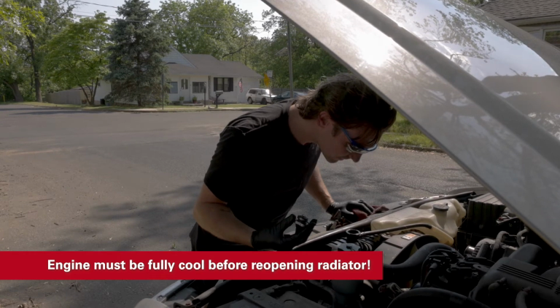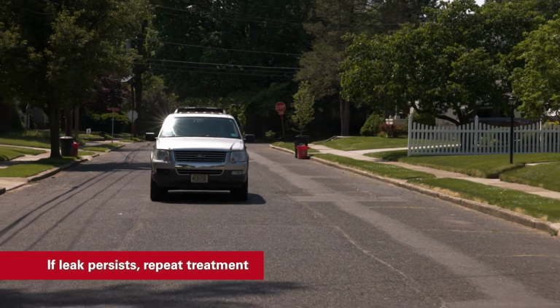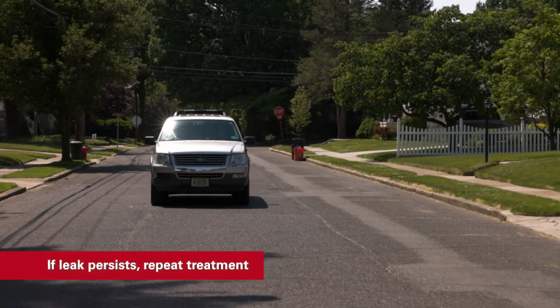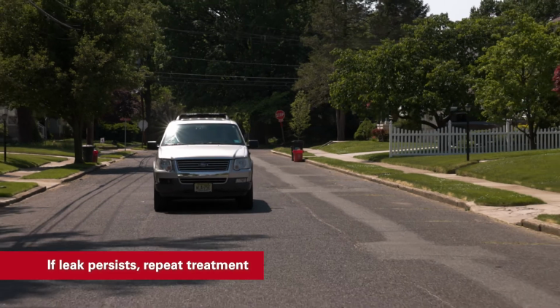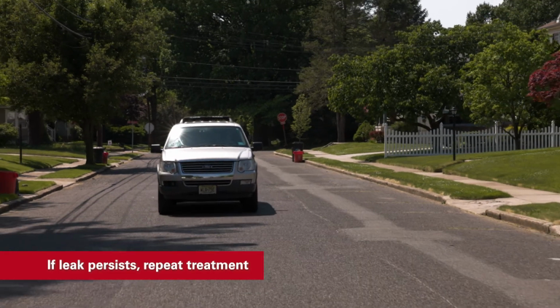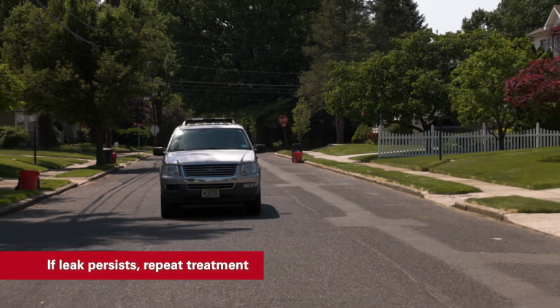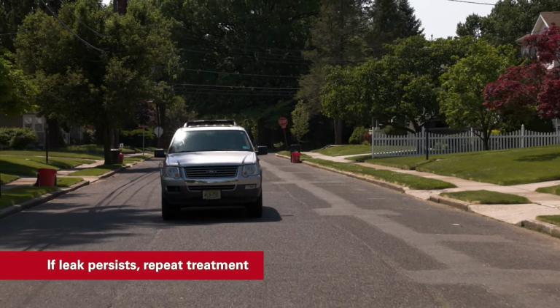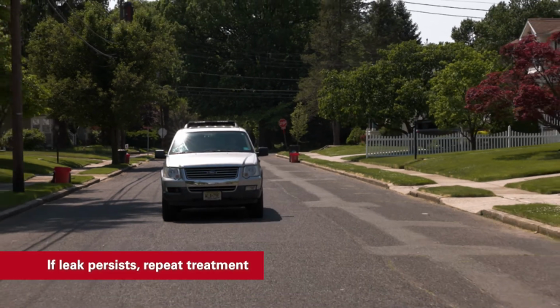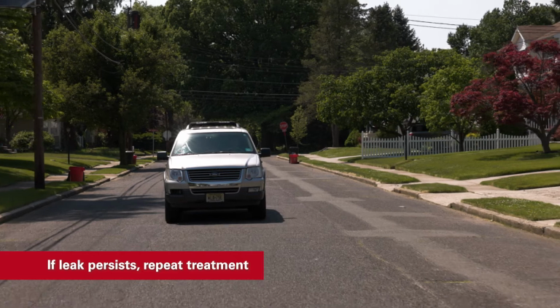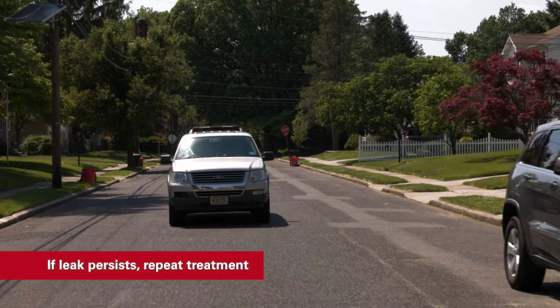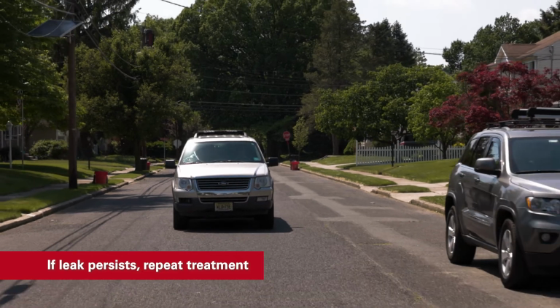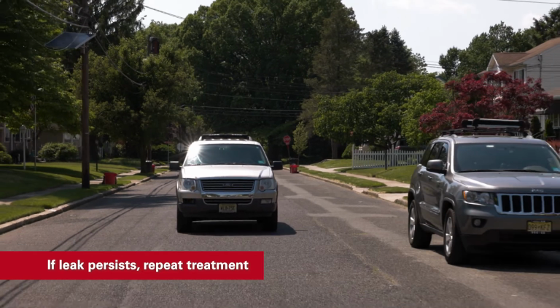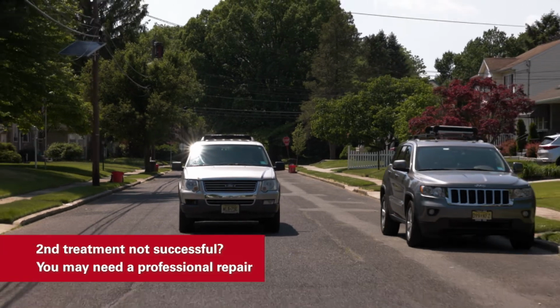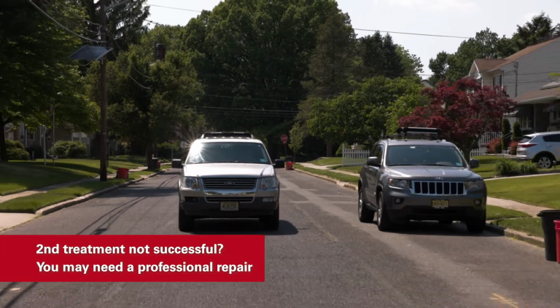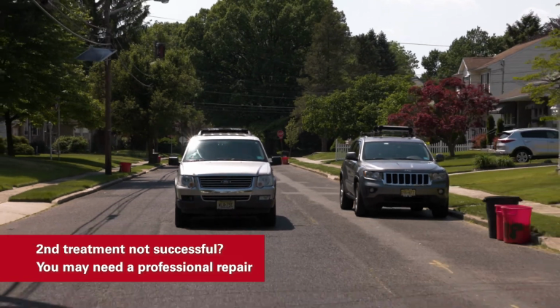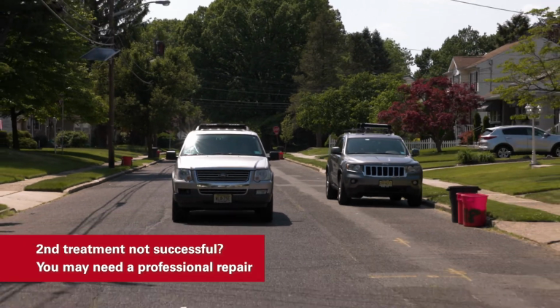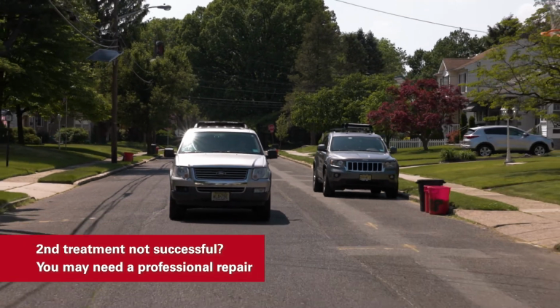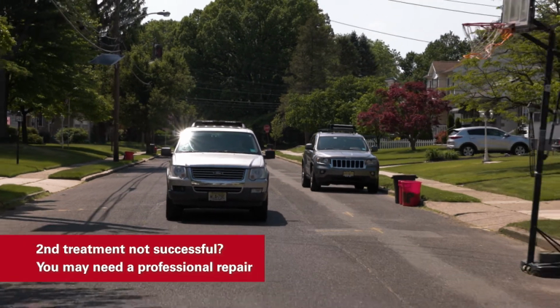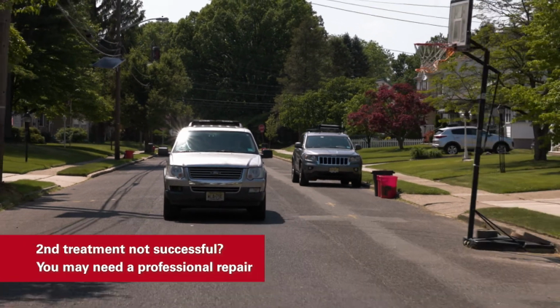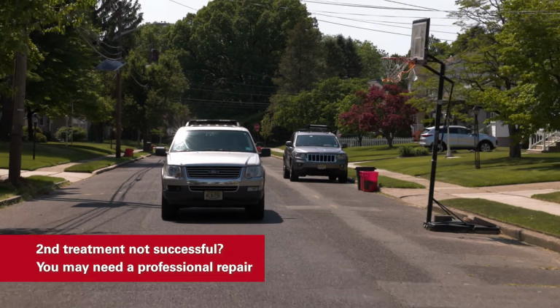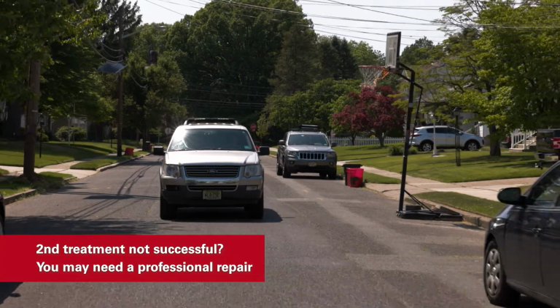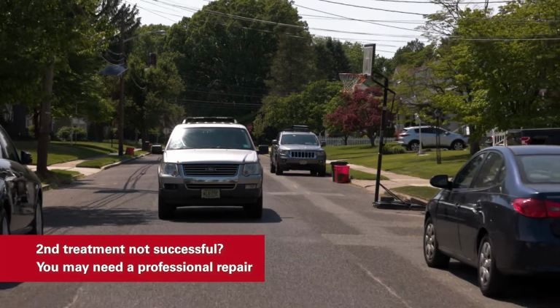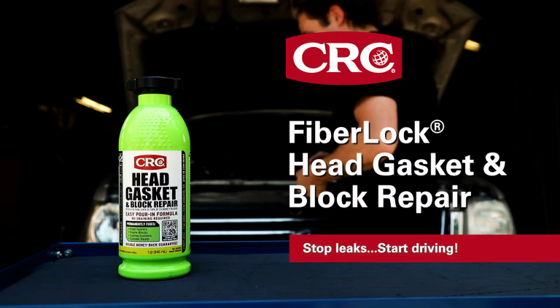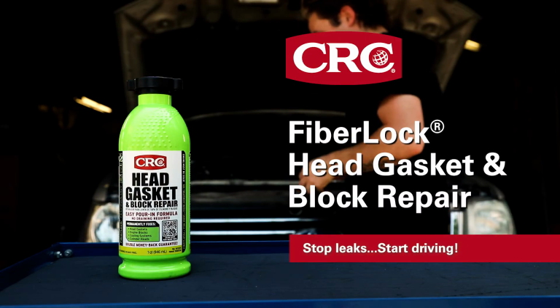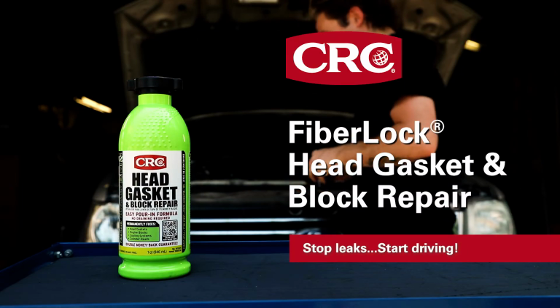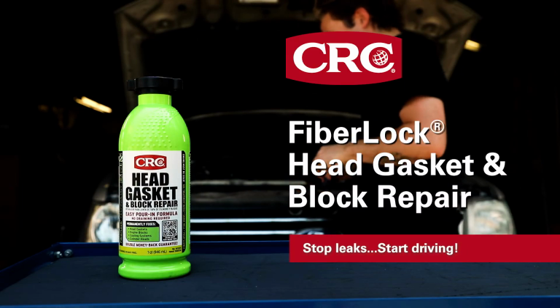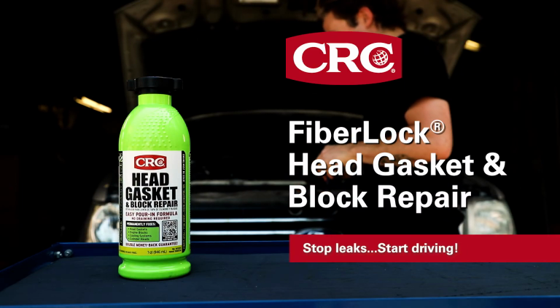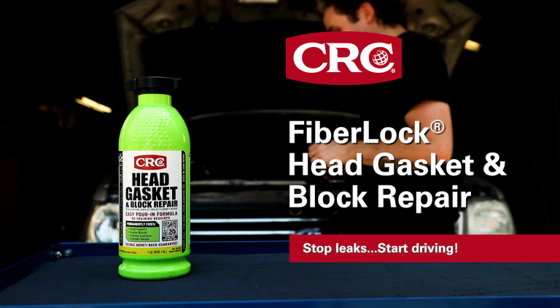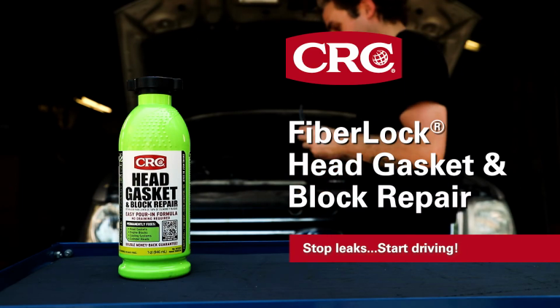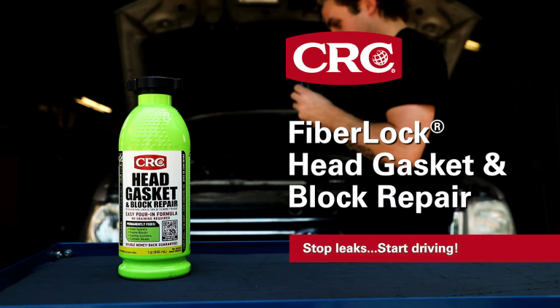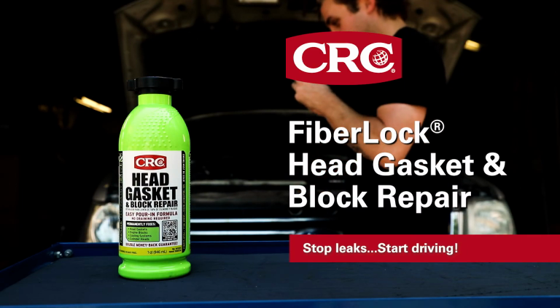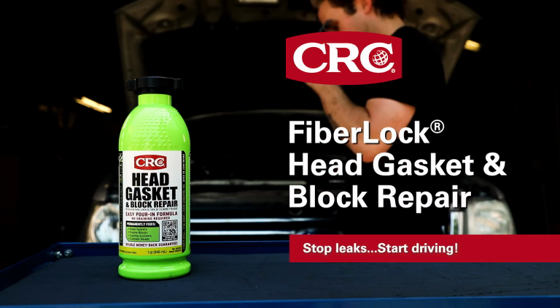If the leak persists after 200 miles and 5 days, you can repeat the FiberLock treatment. If the leak persists after a second treatment, you'll need a professional repair. So stop leaks and start driving with CRC FiberLock Head Gasket and Block Repair.